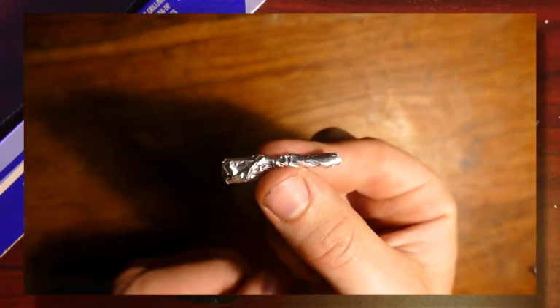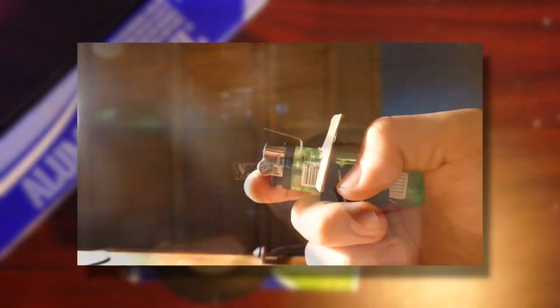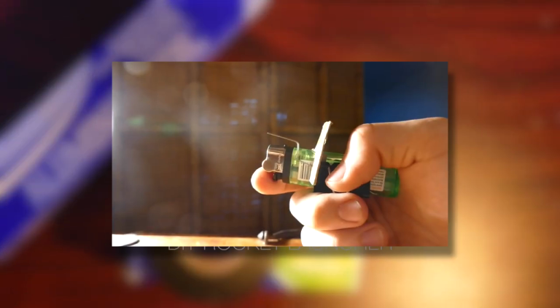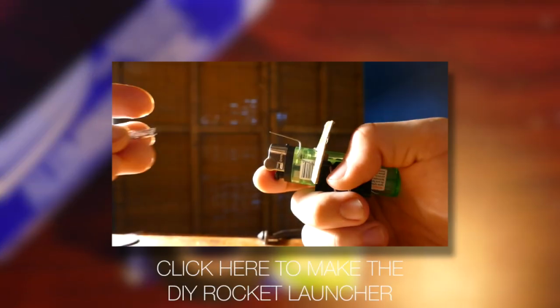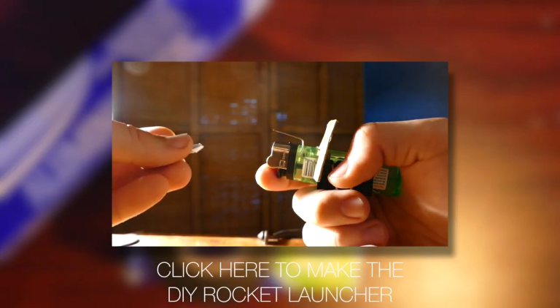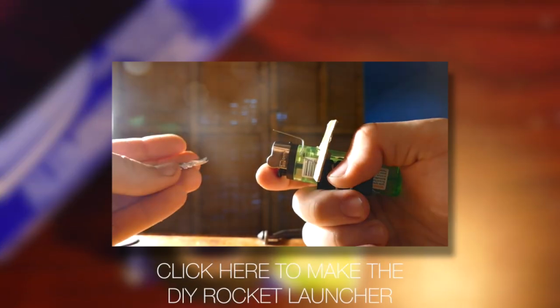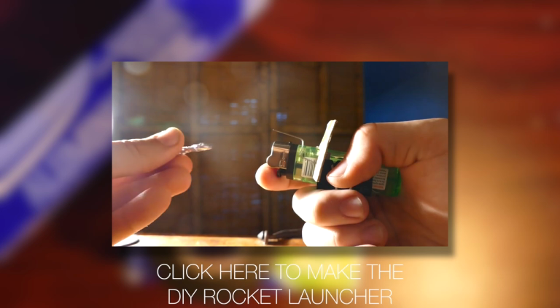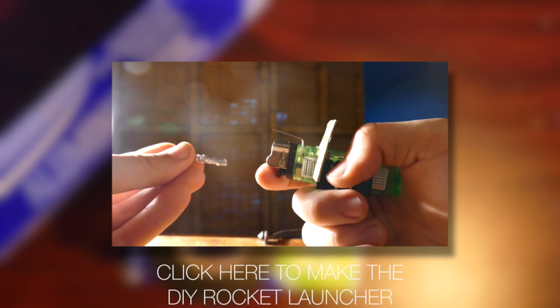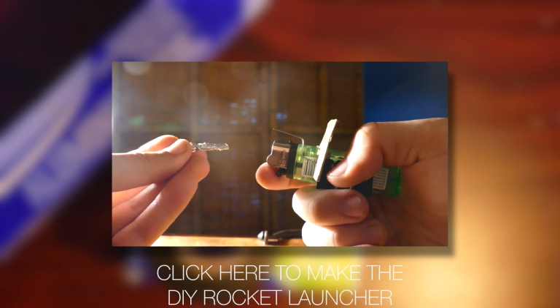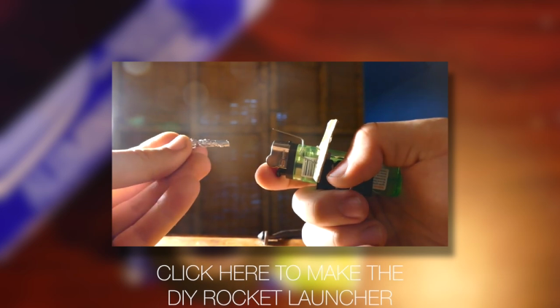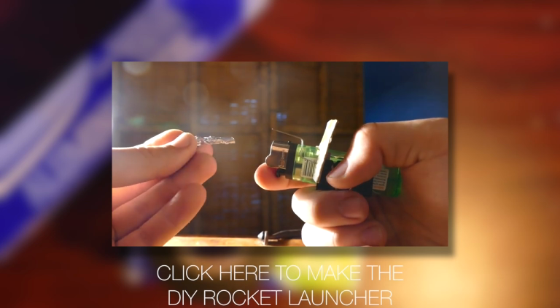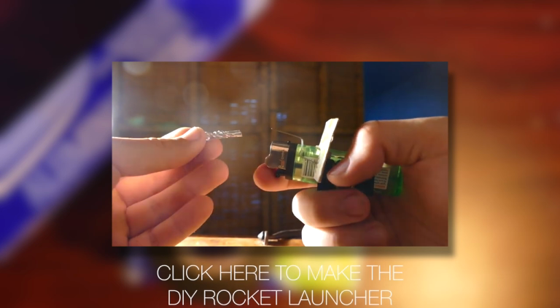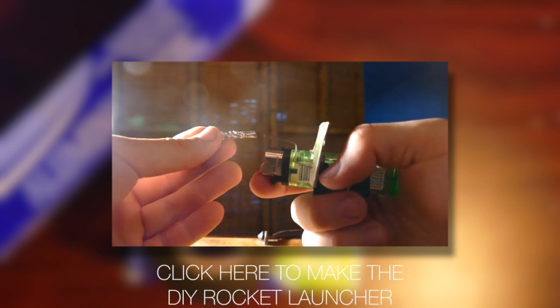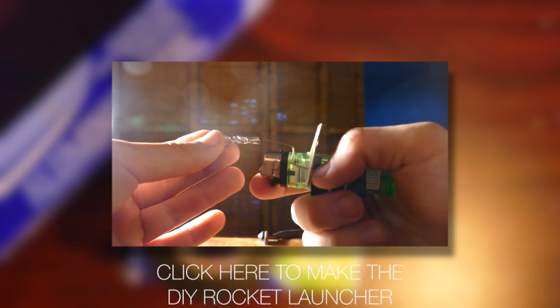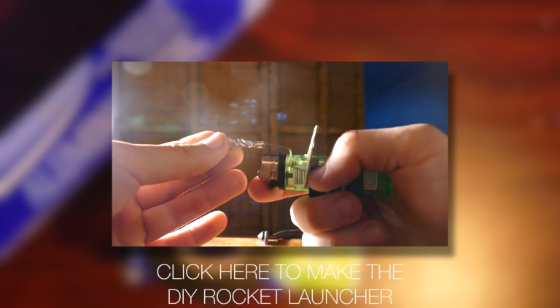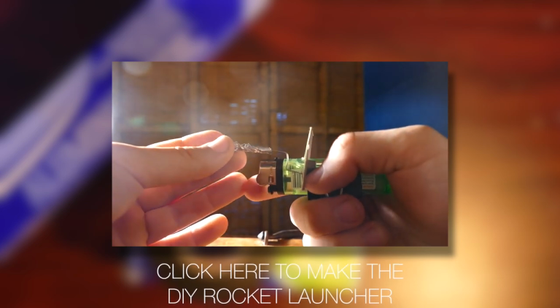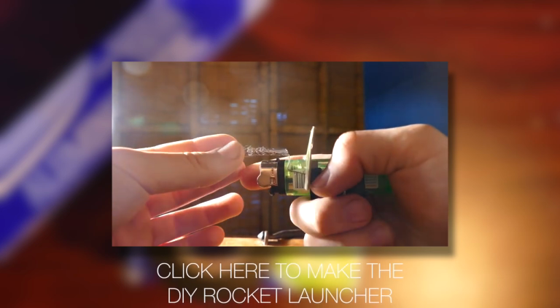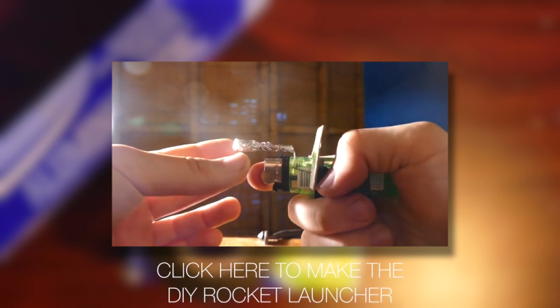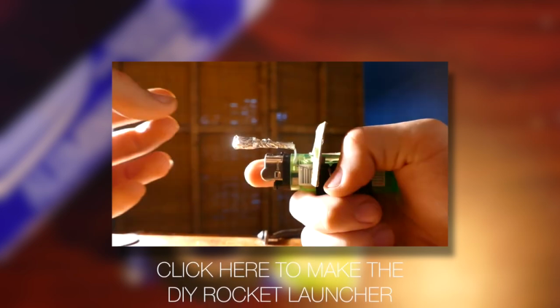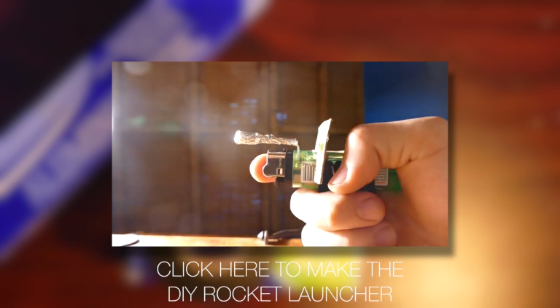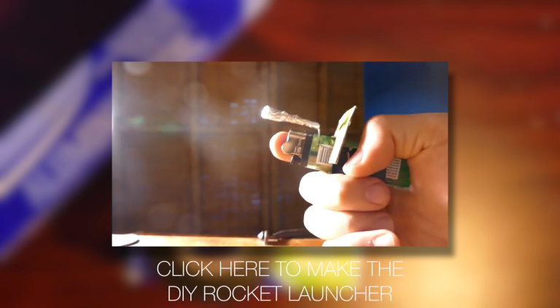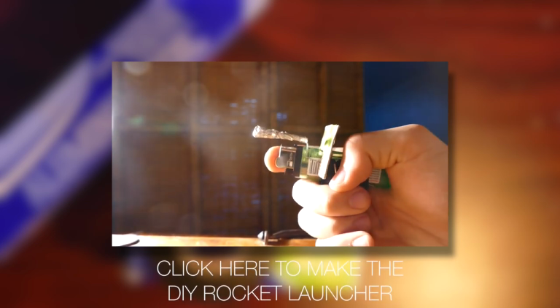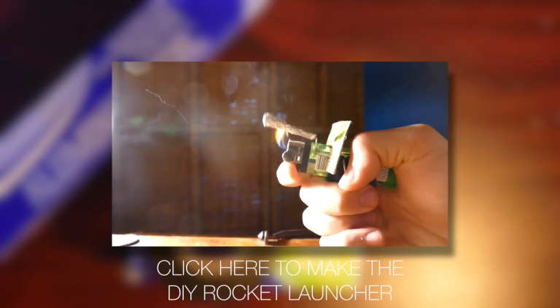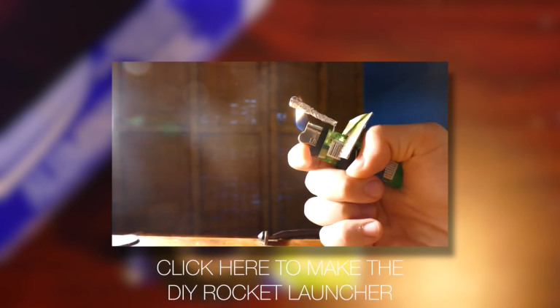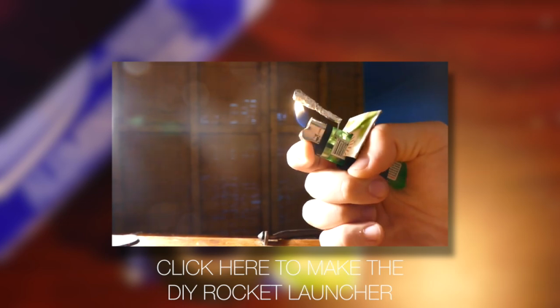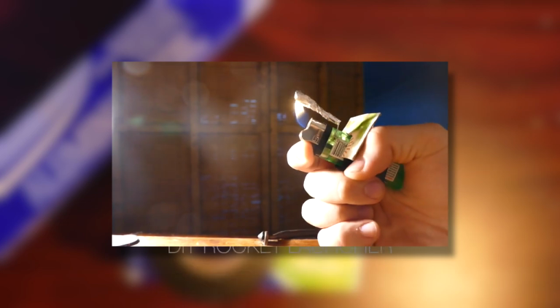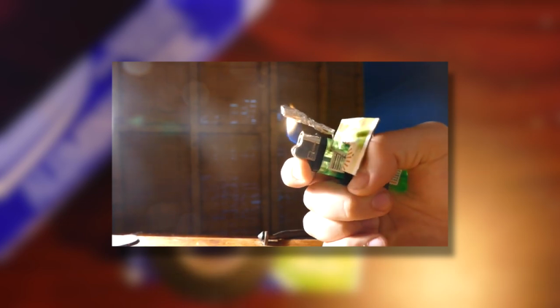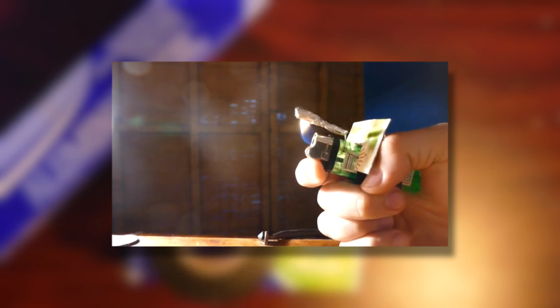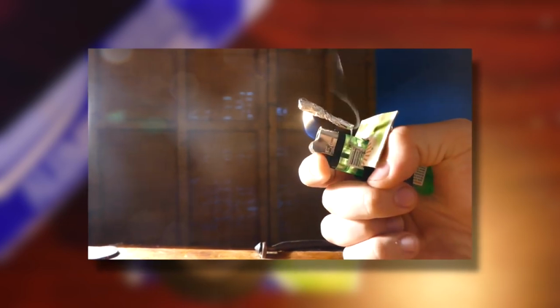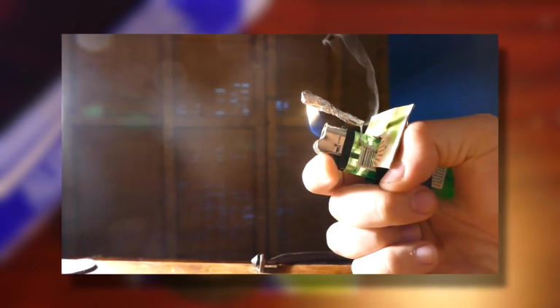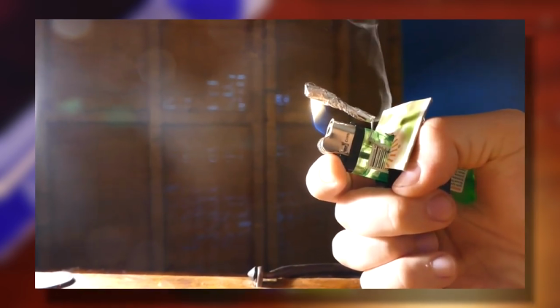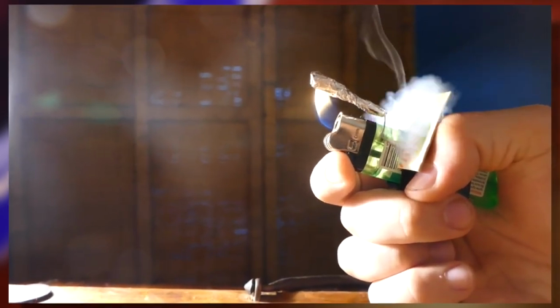Now, if you want to learn how to make a cool device that will shoot these things, go check out this video right here. I made this little mini match rocket launcher thing. Super easy to make, lots of fun, so go check that out.